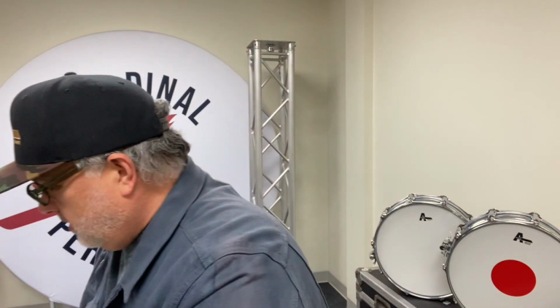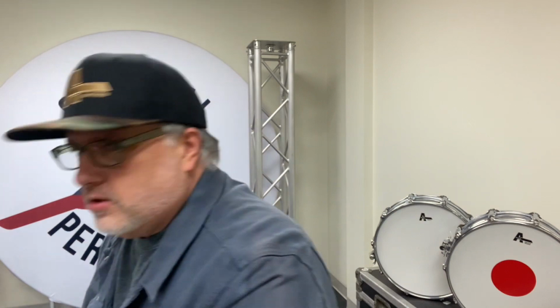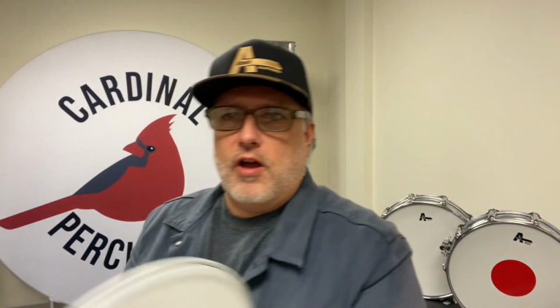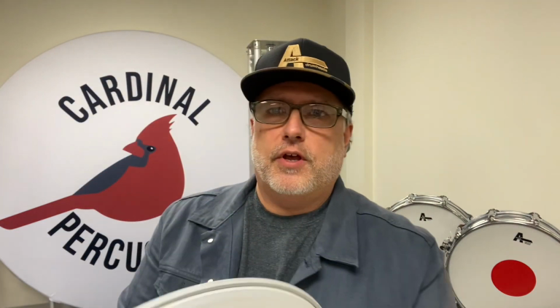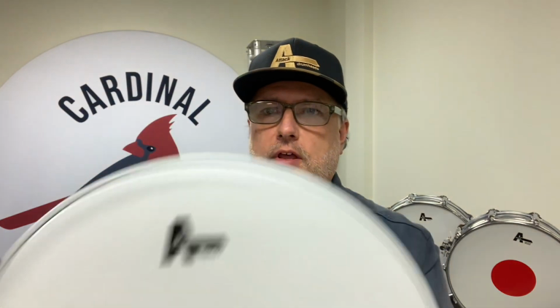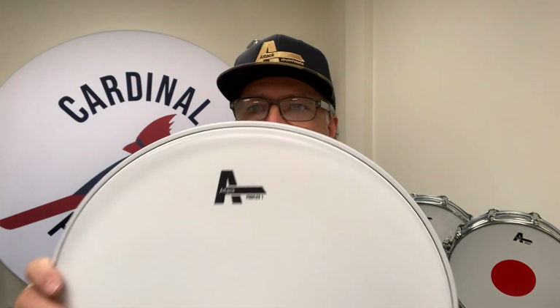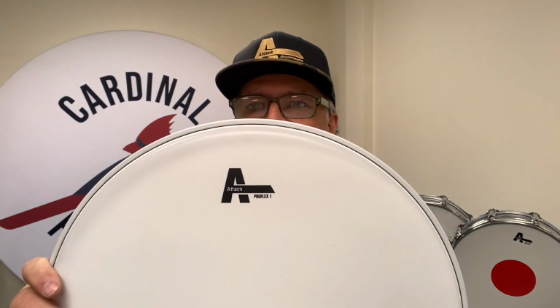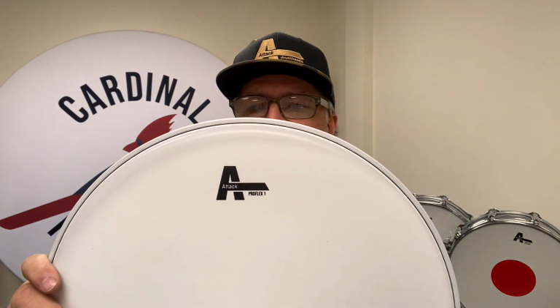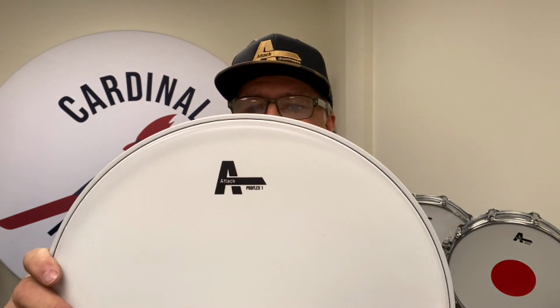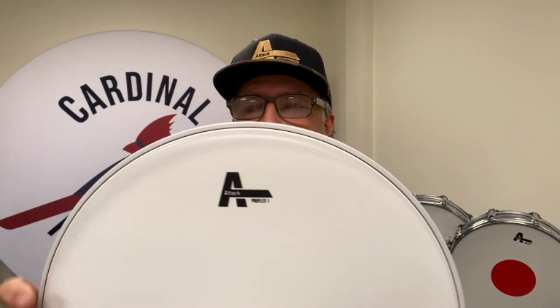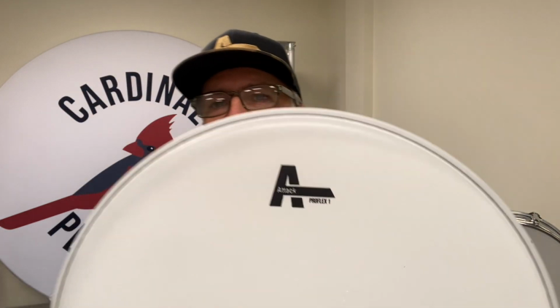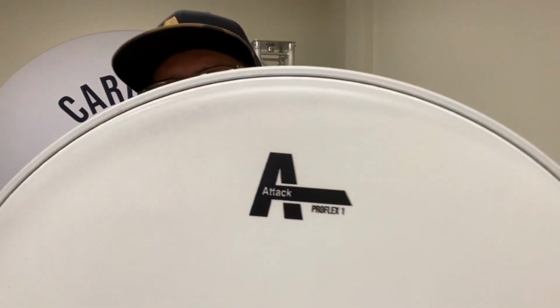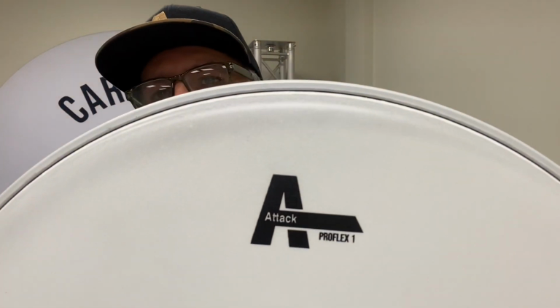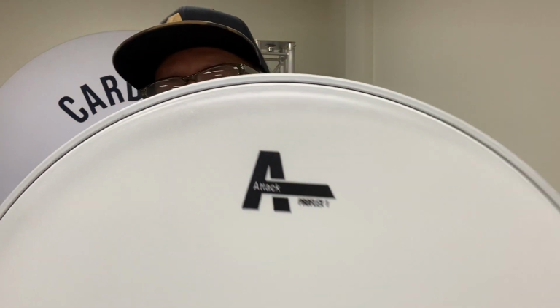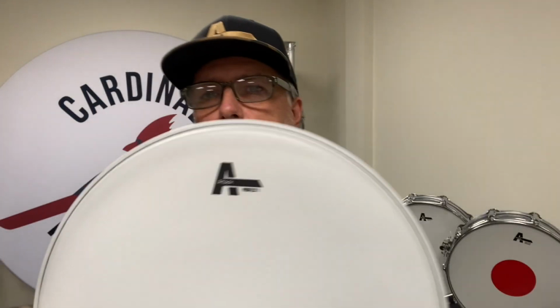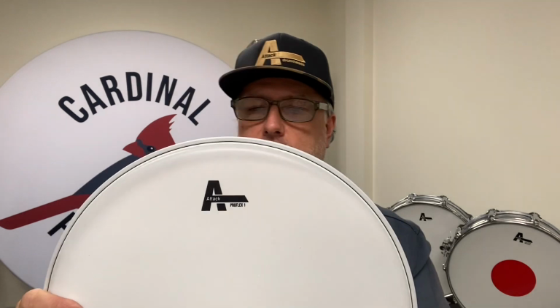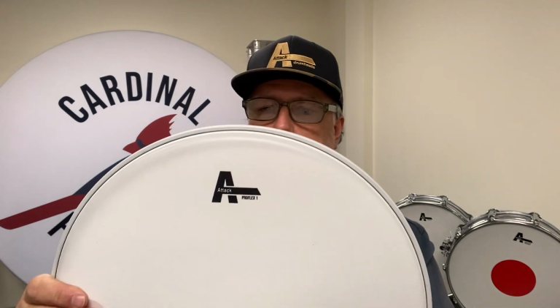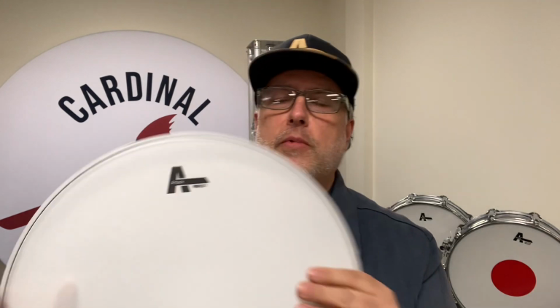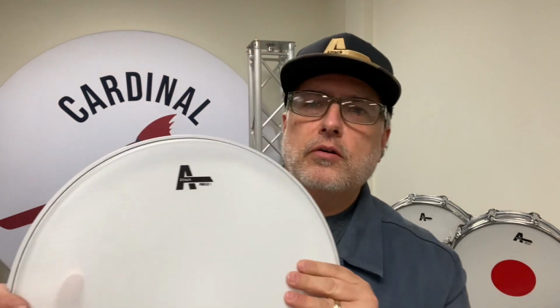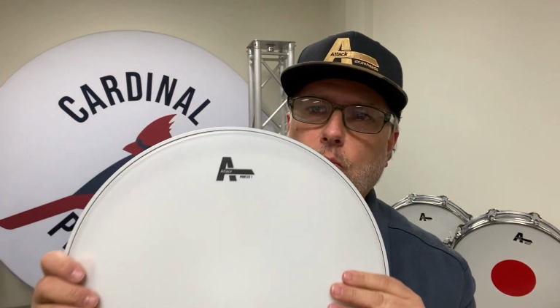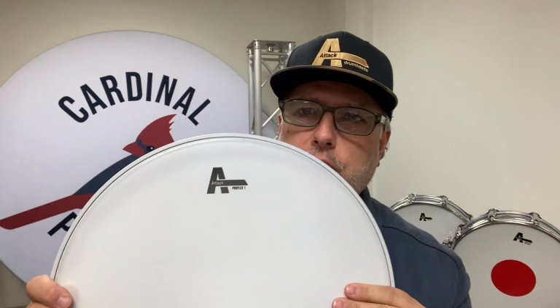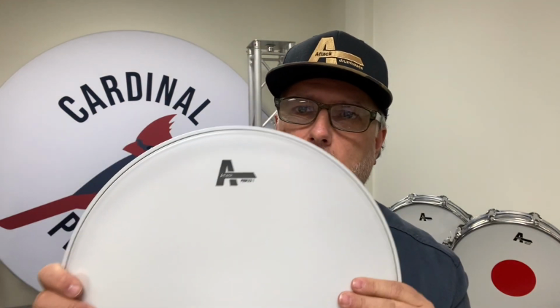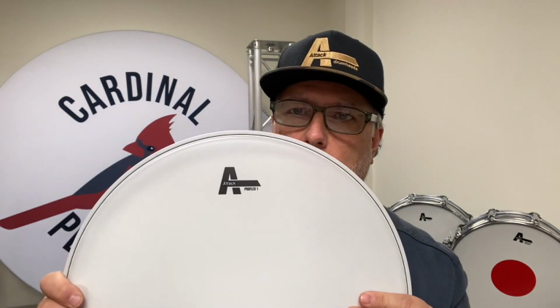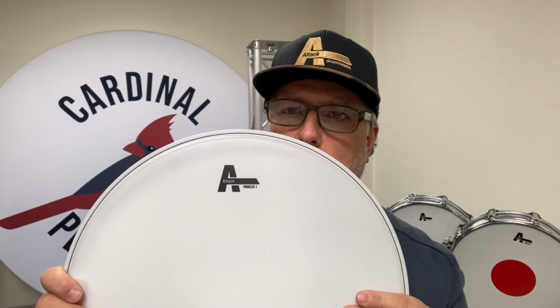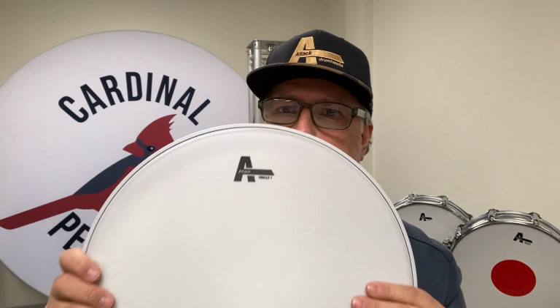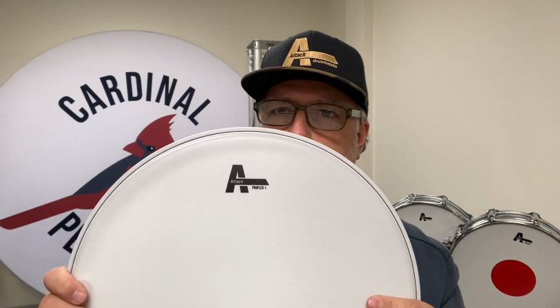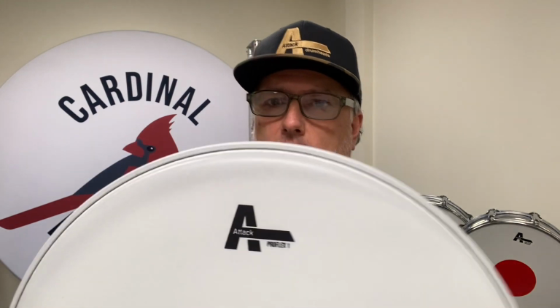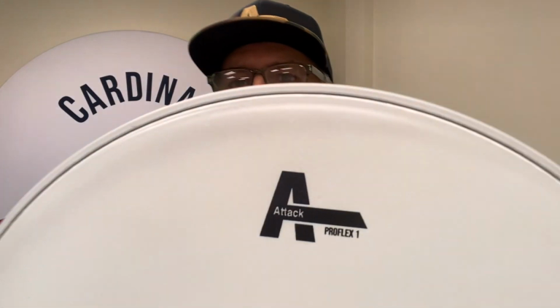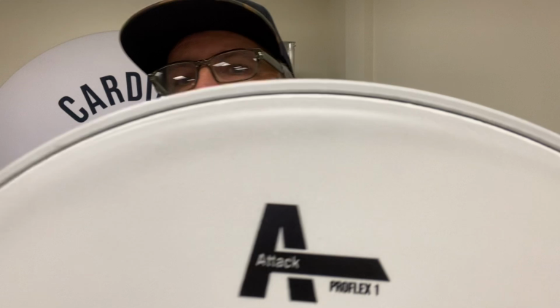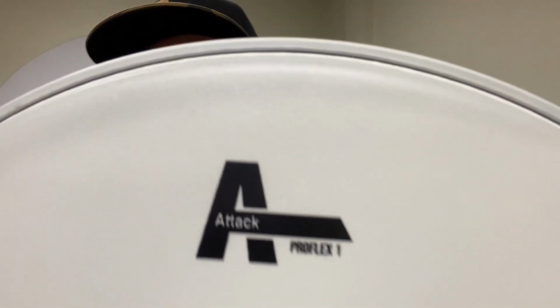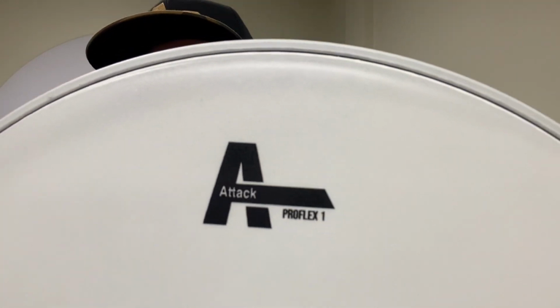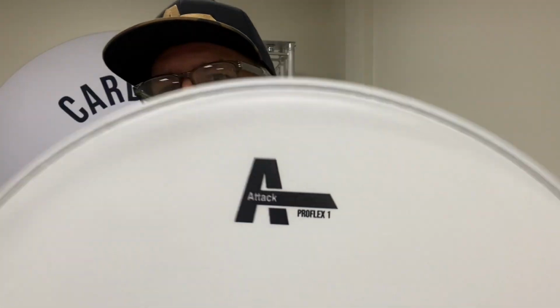I'll start off with the ProFlex 1. Ten mil, one ply, coated head — it's a do-all drum head, the ProFlex 1.